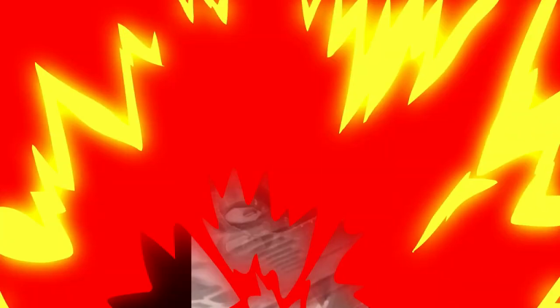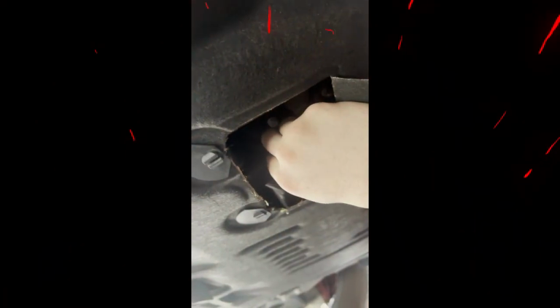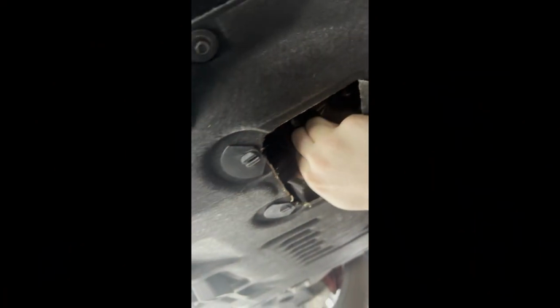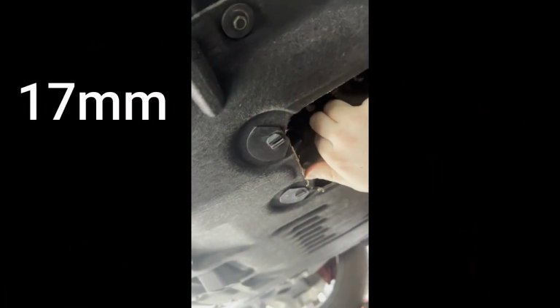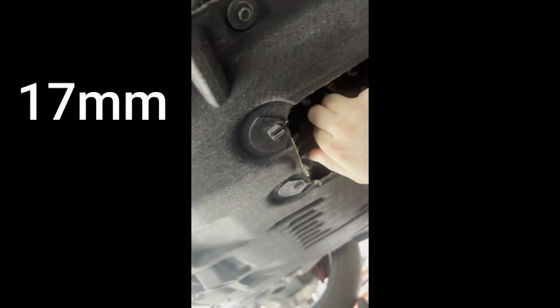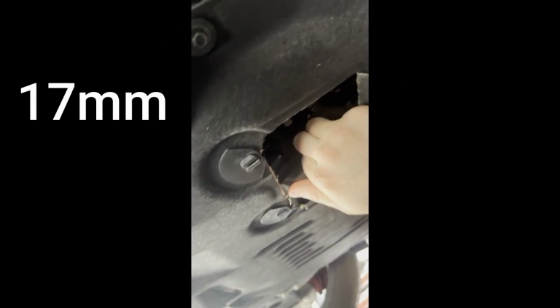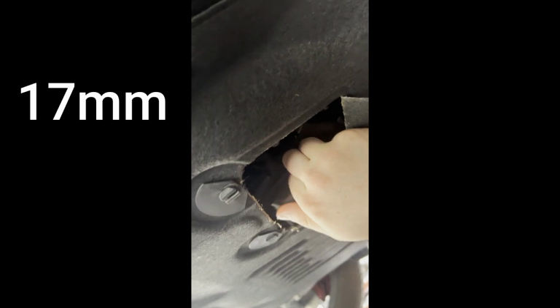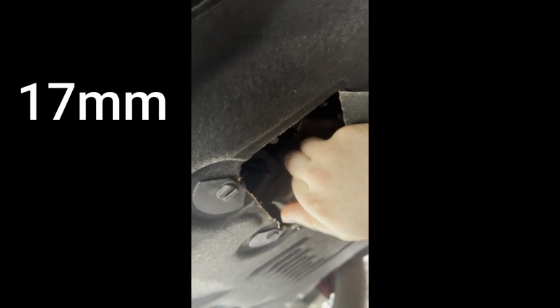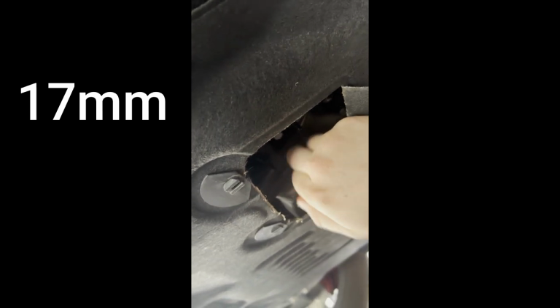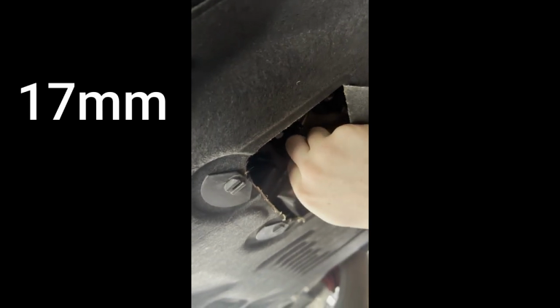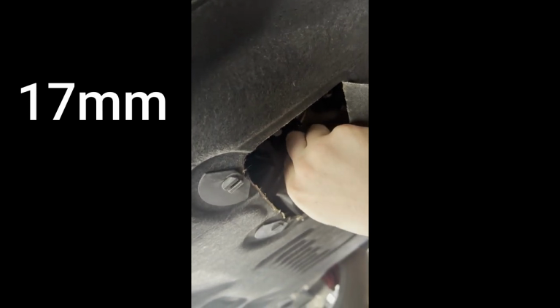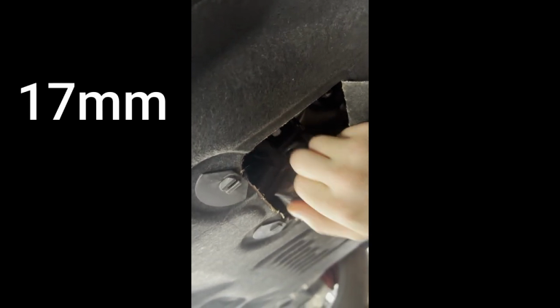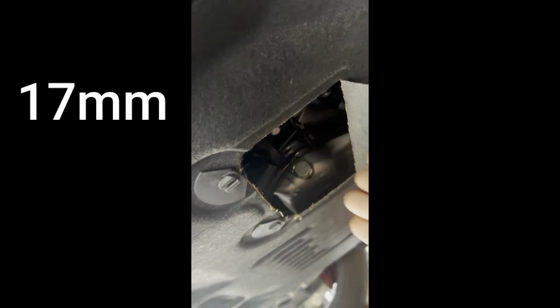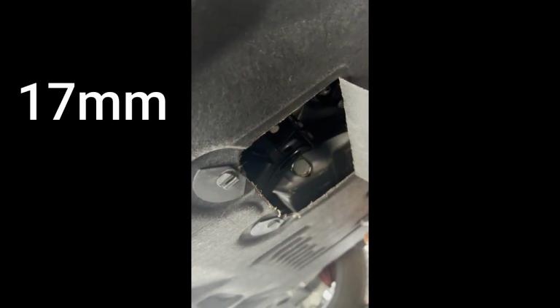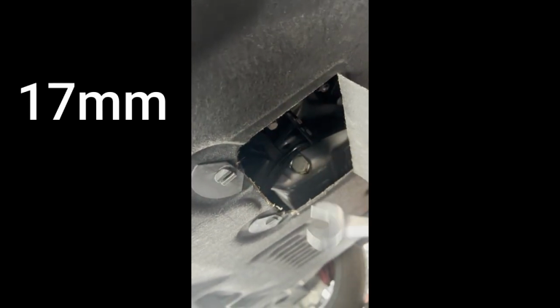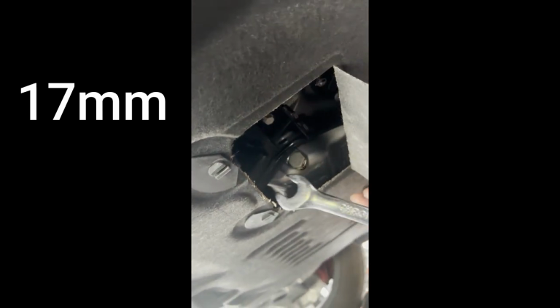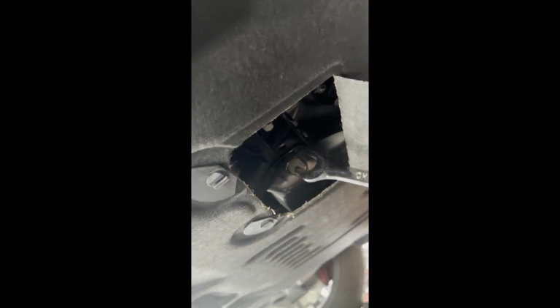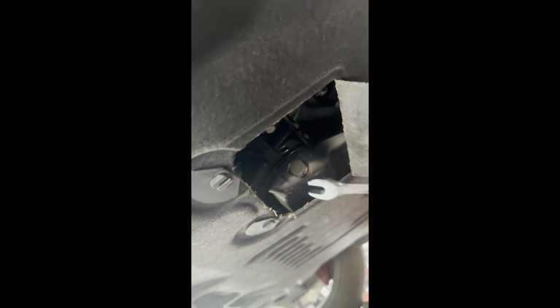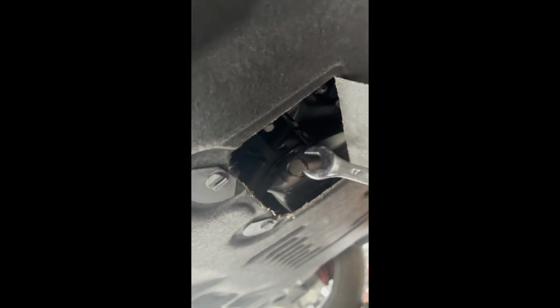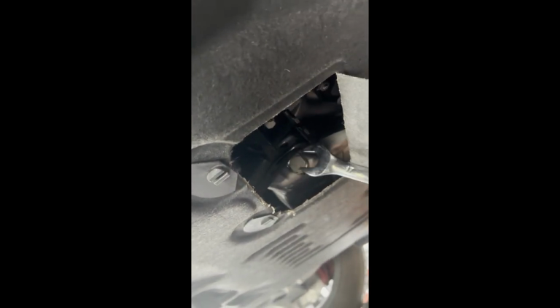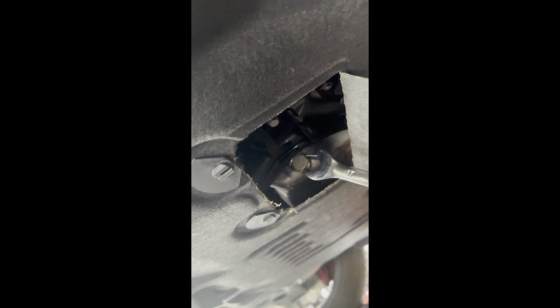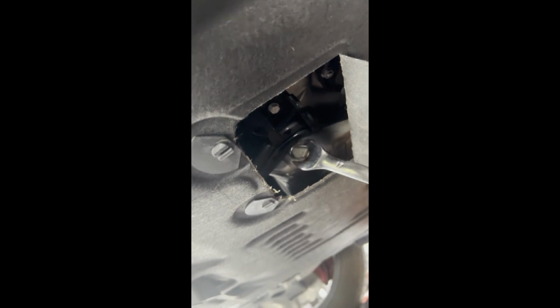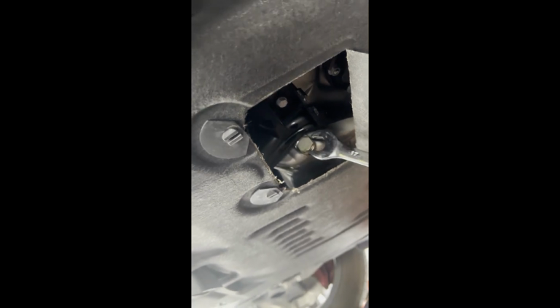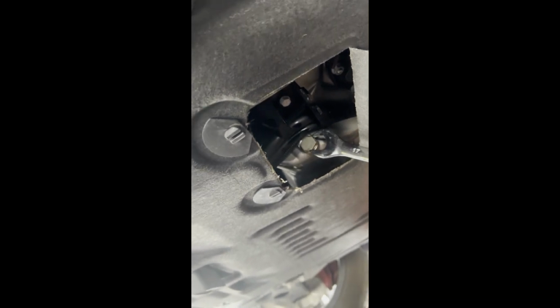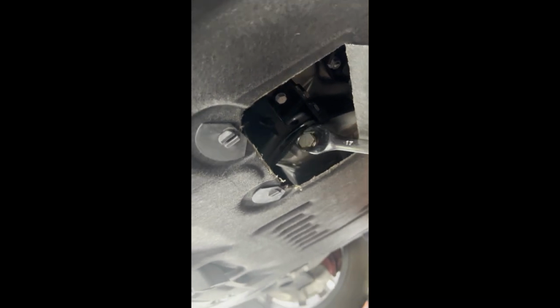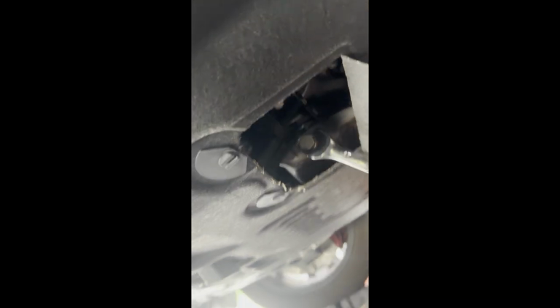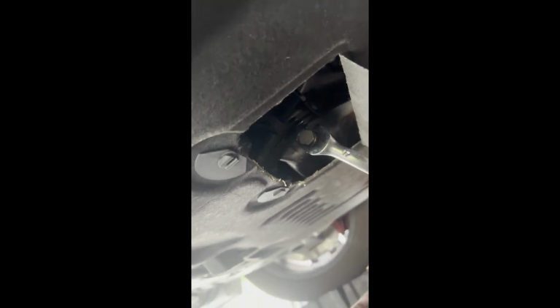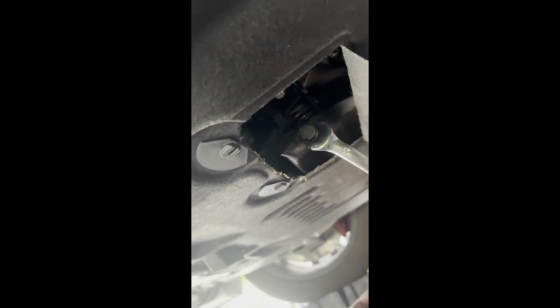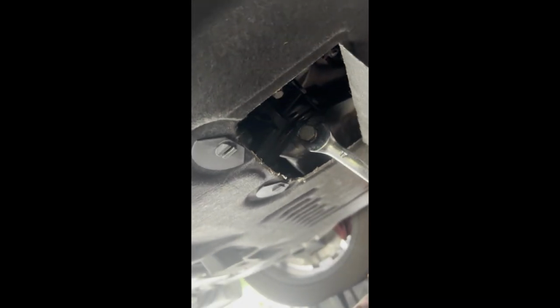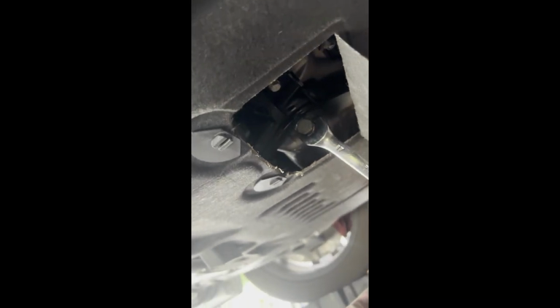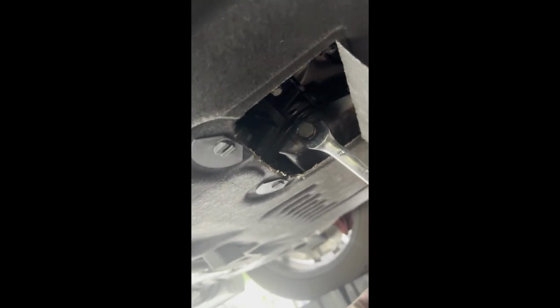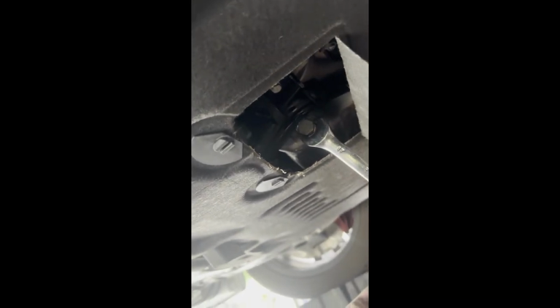Here we're reinstalling the drain plug, which is 17mm again. Make sure you replace the washers on it, take your time, get it hand-tight, and then use the wrench to snug it up.